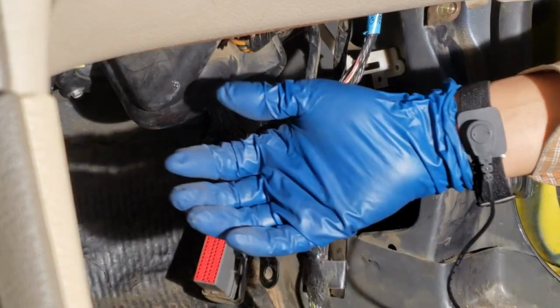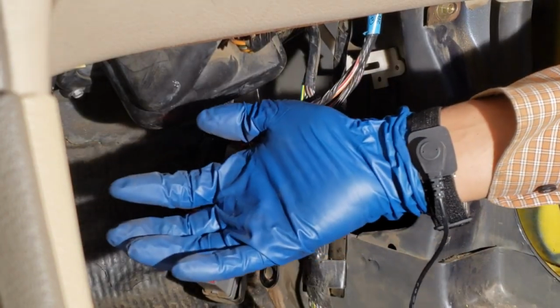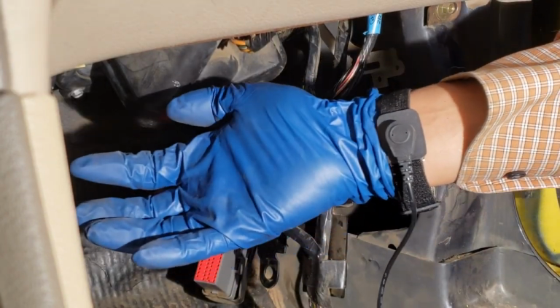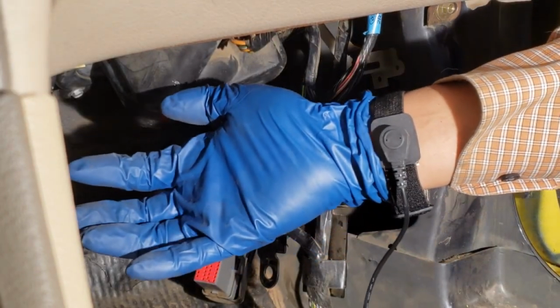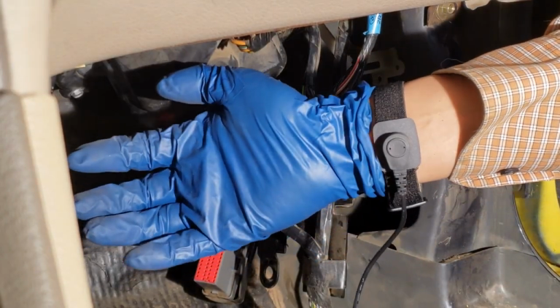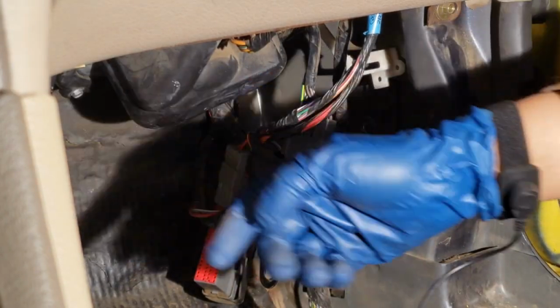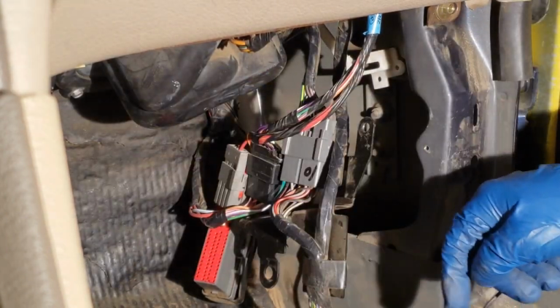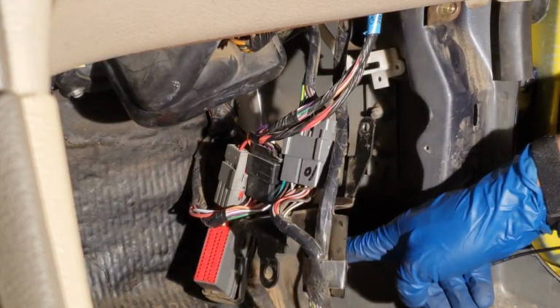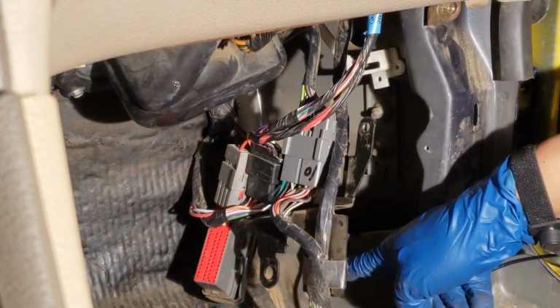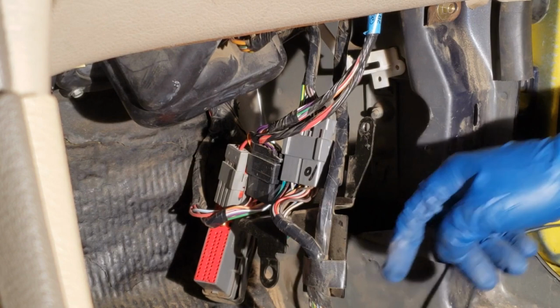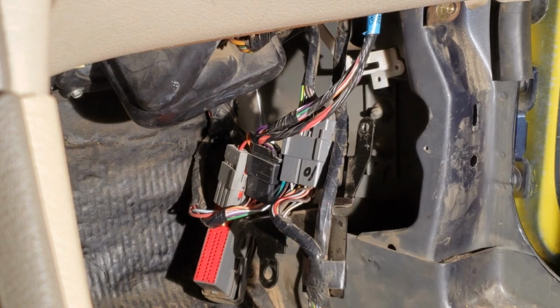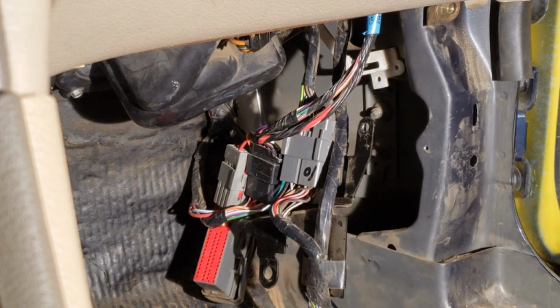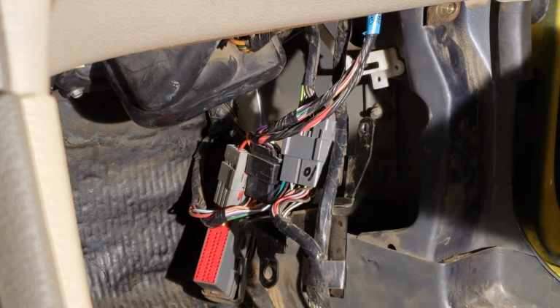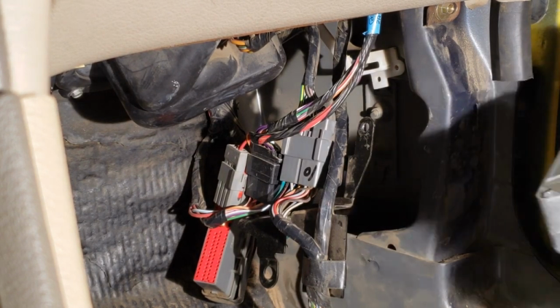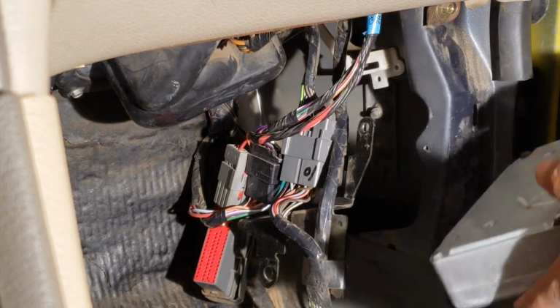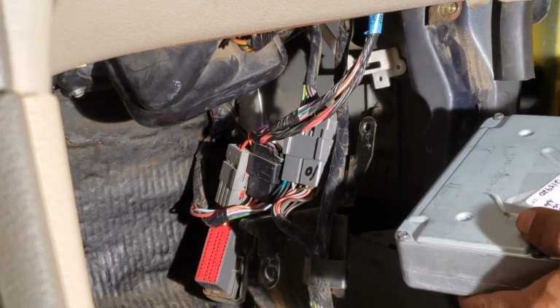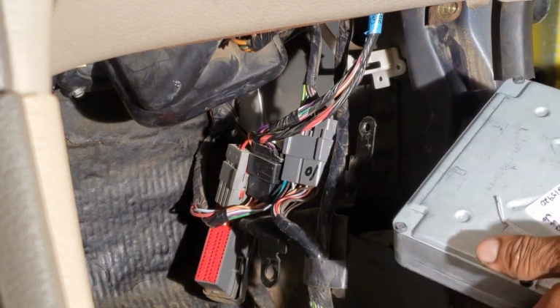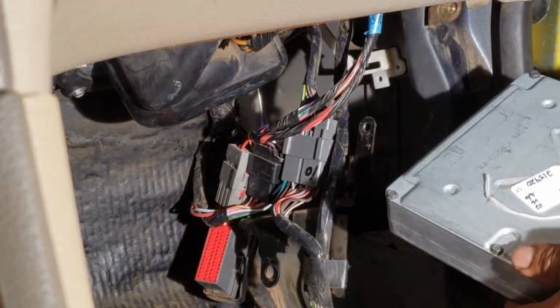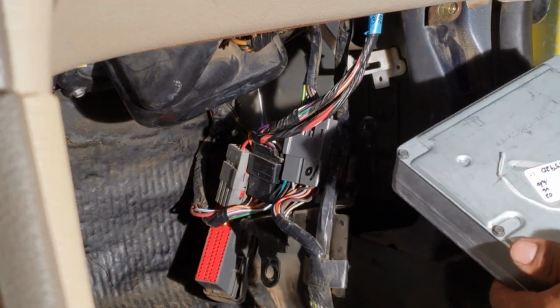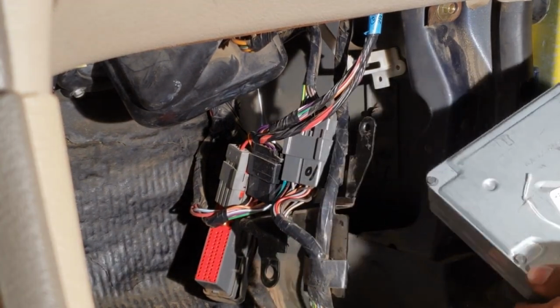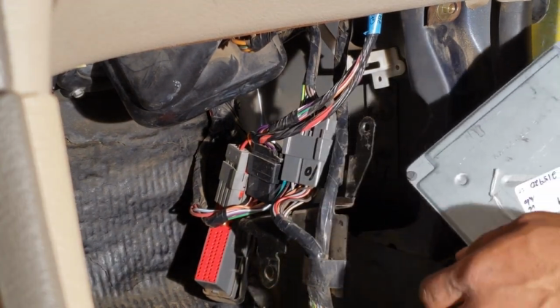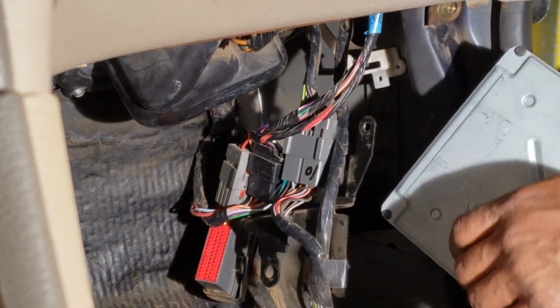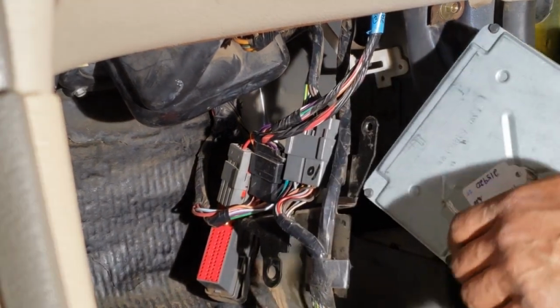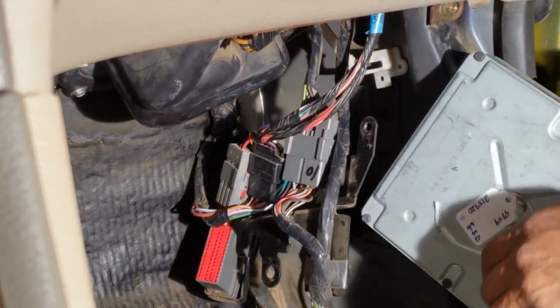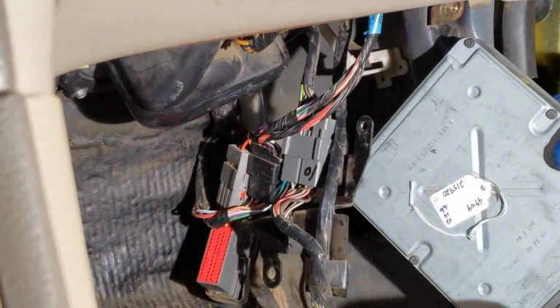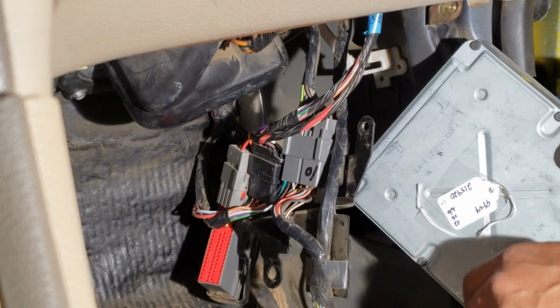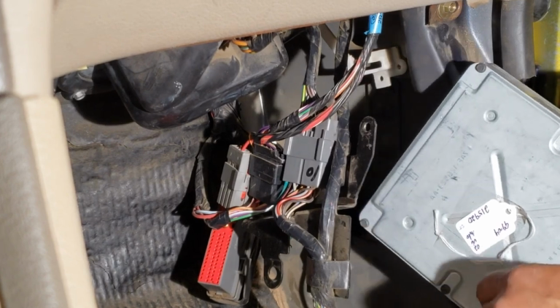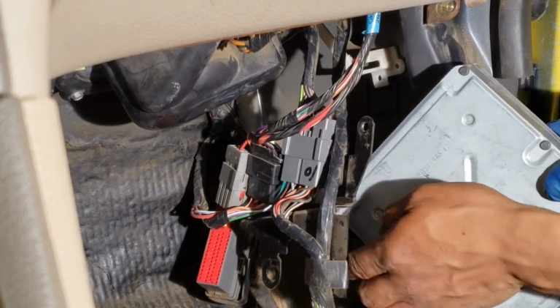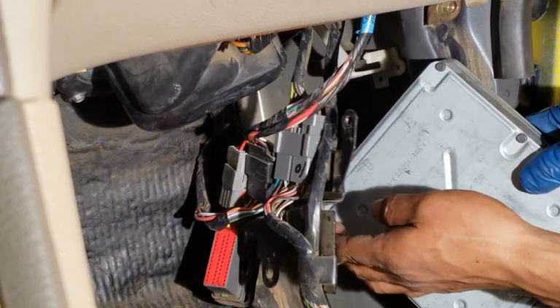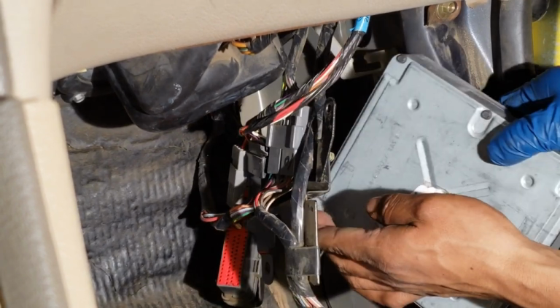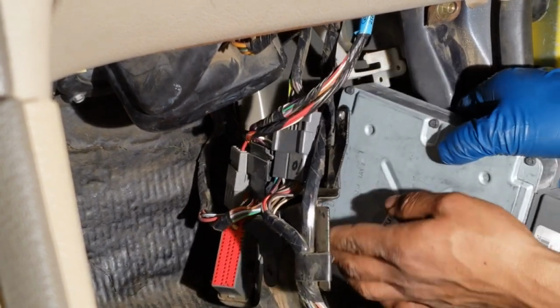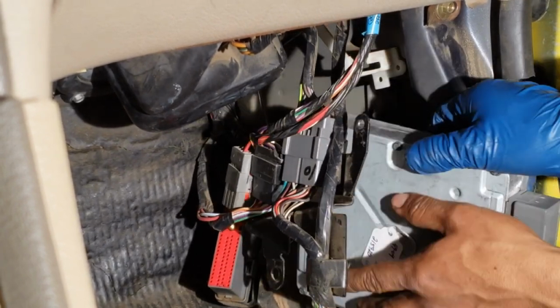As an extra precaution, I'm wearing a grounding strap that's hooked up to the vehicle's frame. The PCM slides right in. It might be easier to connect and tighten its connector before sliding it onto the bracket.